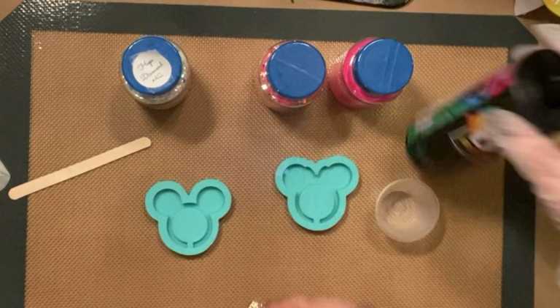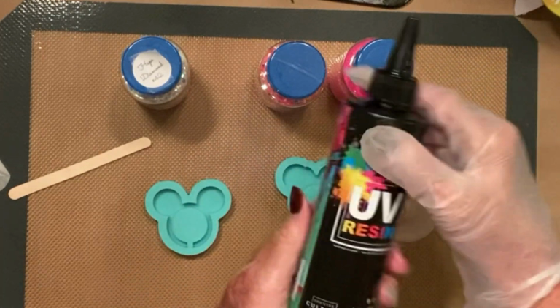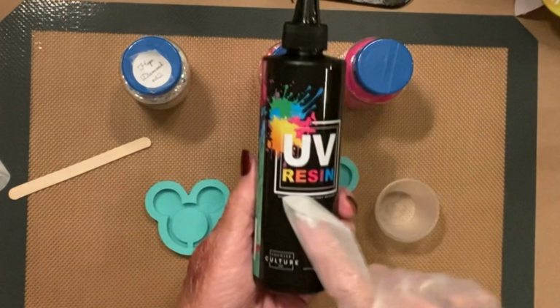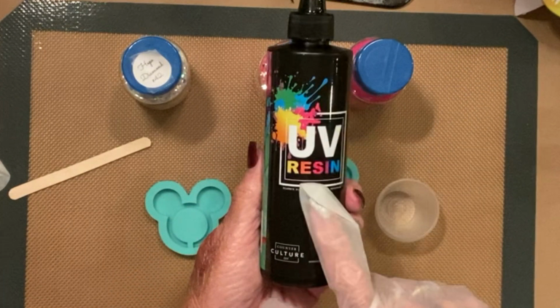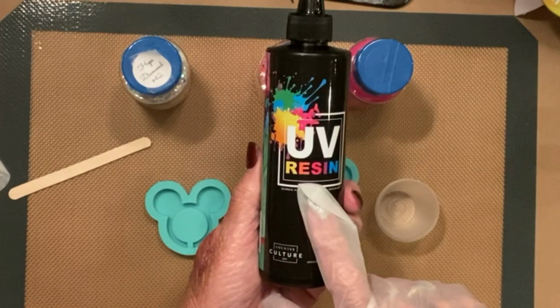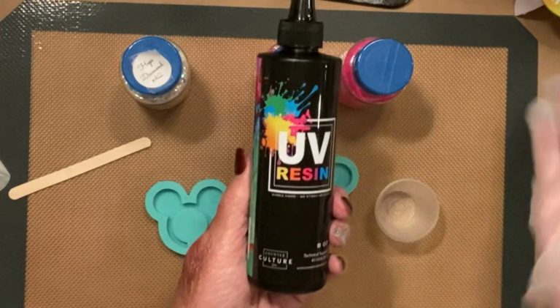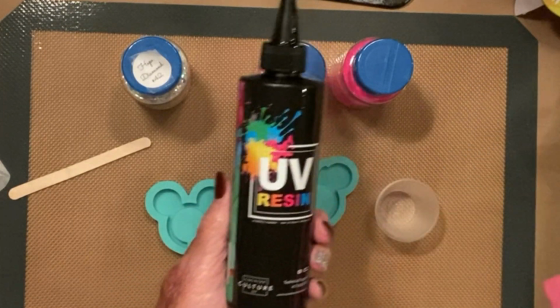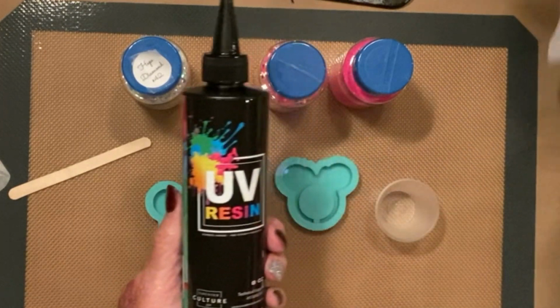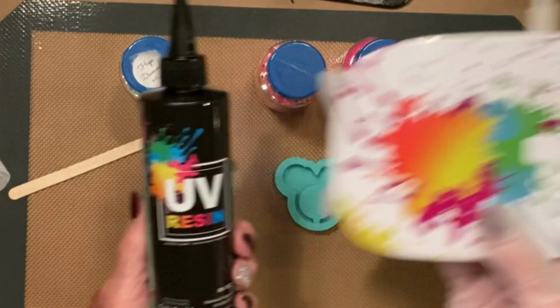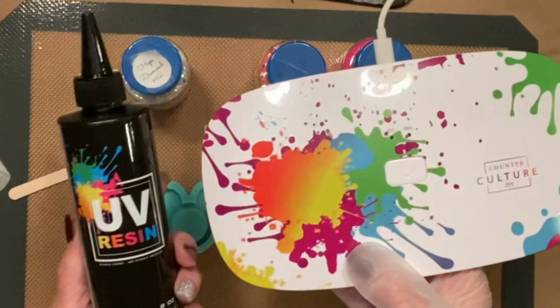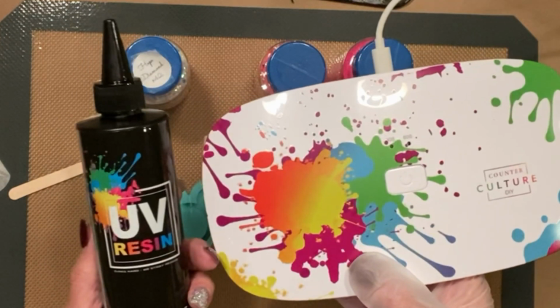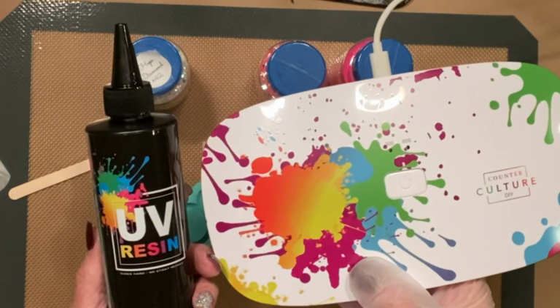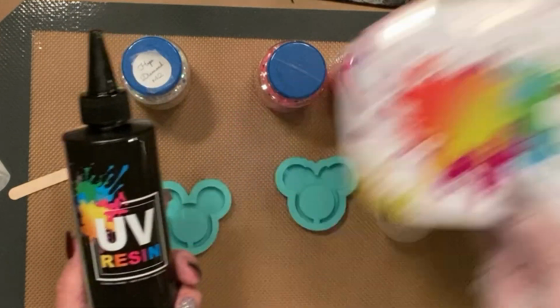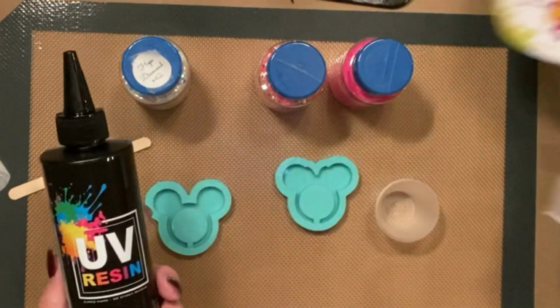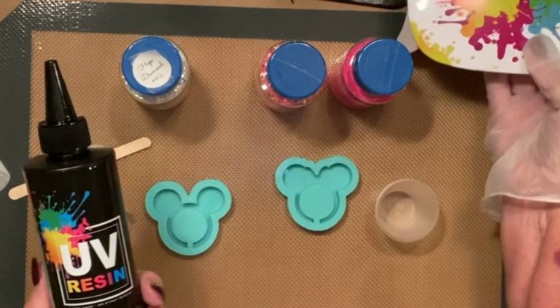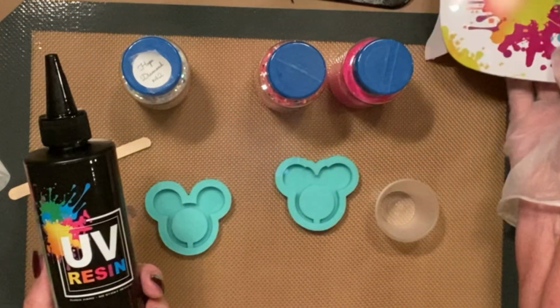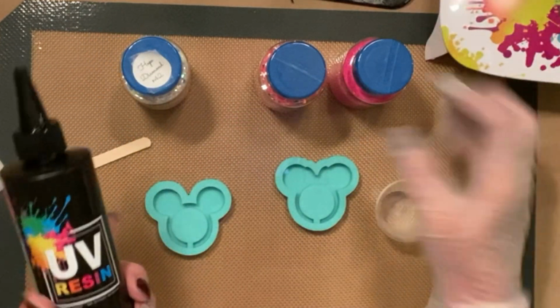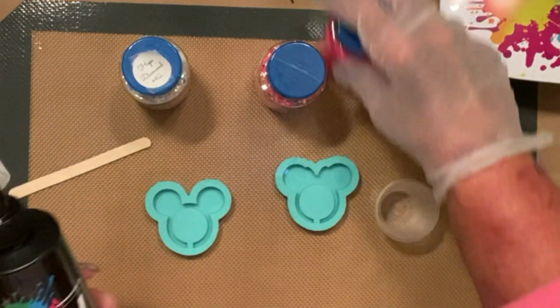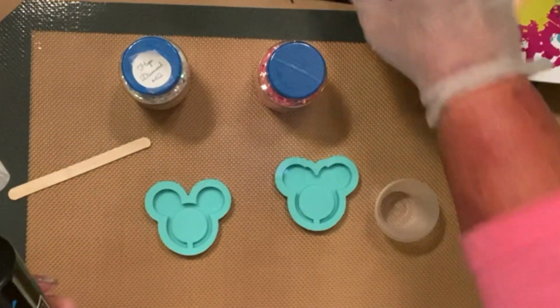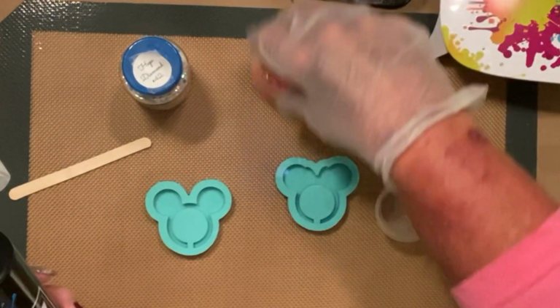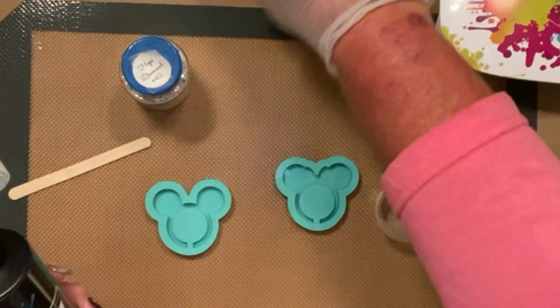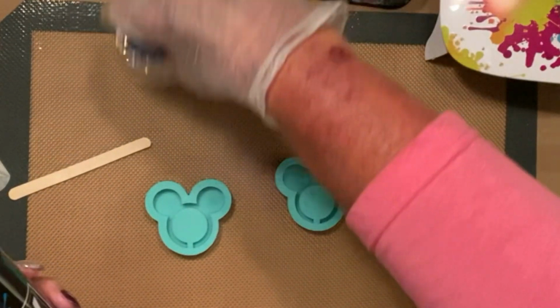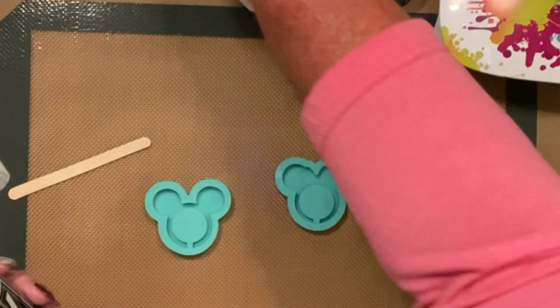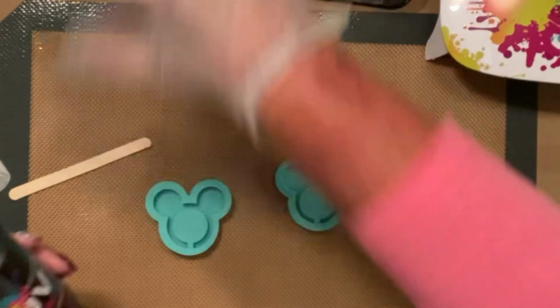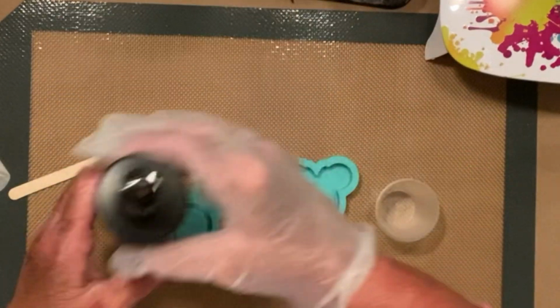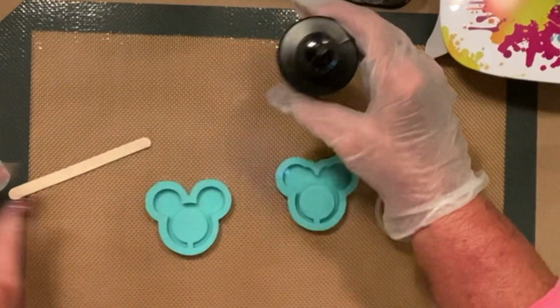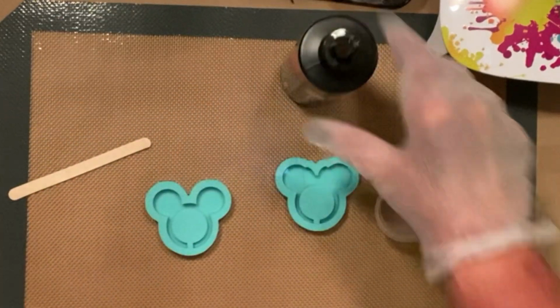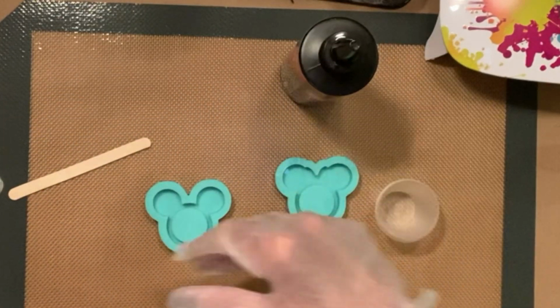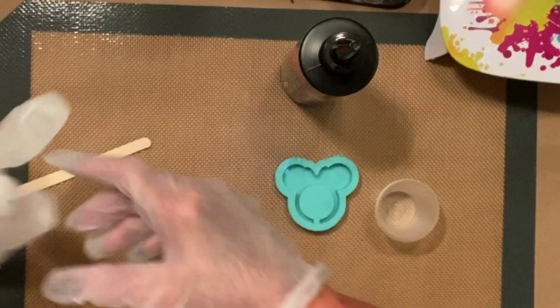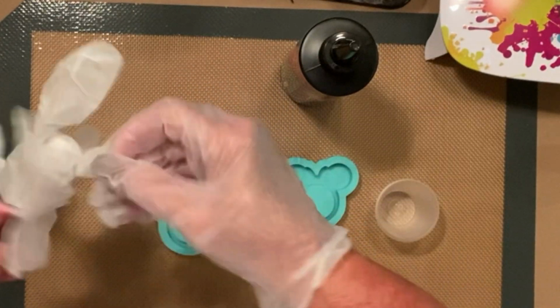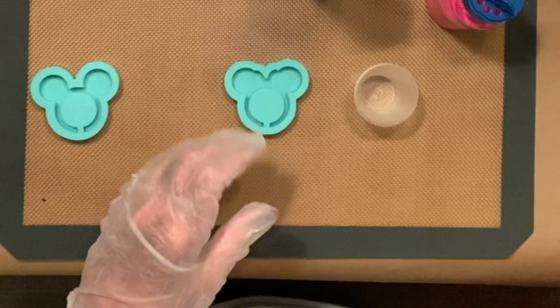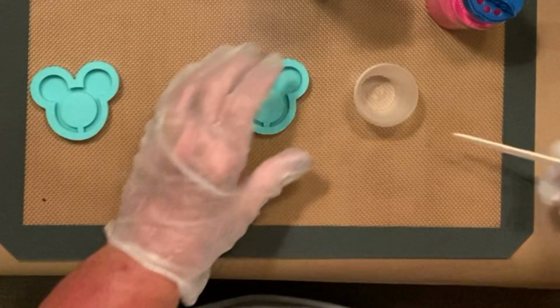All of my resin, no matter what kind it is — whether it's UV, facet, or just regular medium viscosity — it all comes from Counterculture DIY. I've tried every epoxy out there and they have the absolute best.